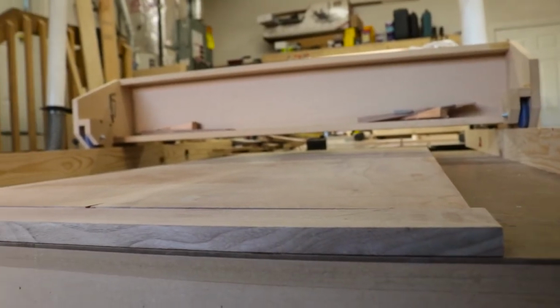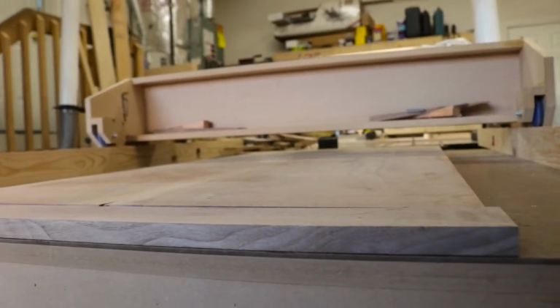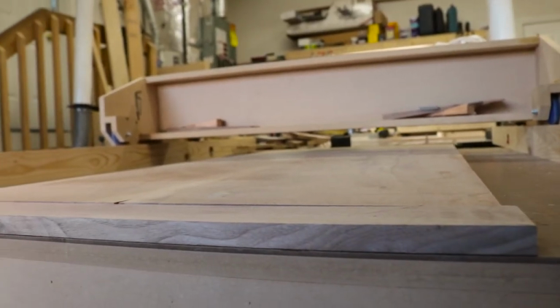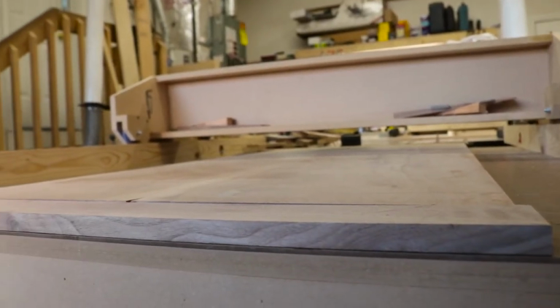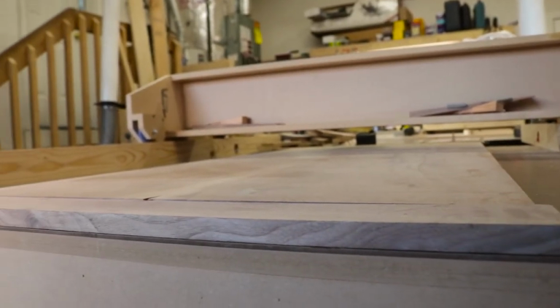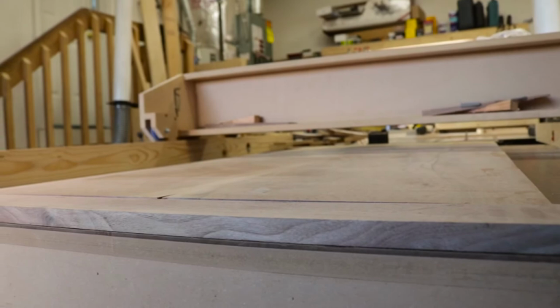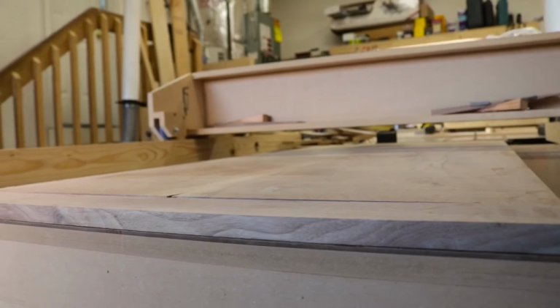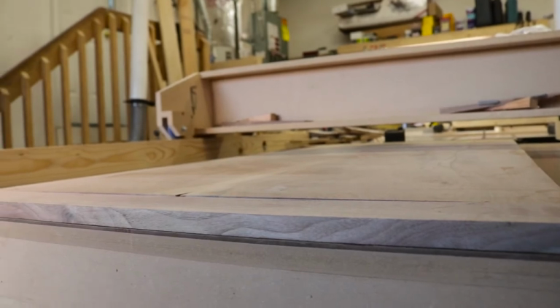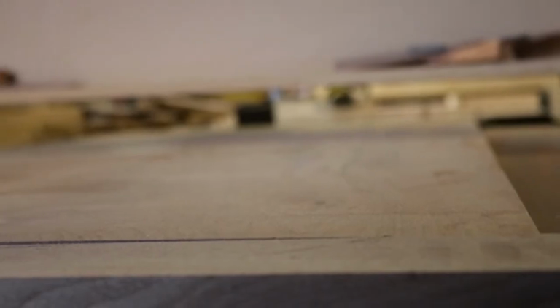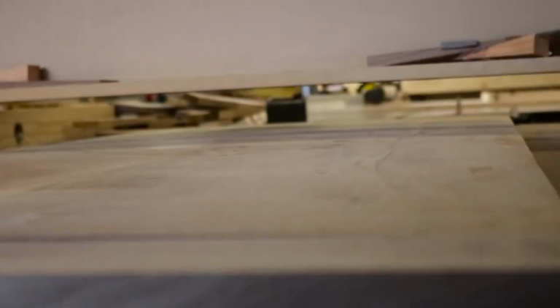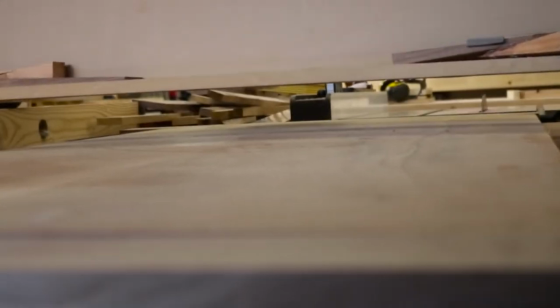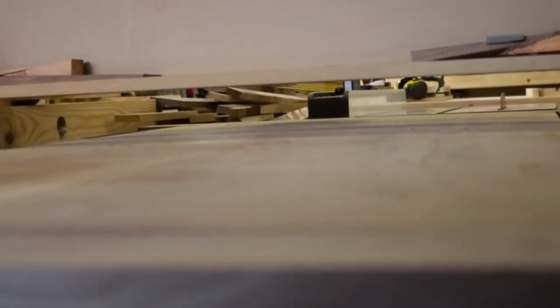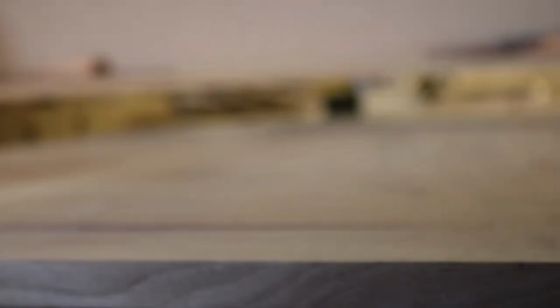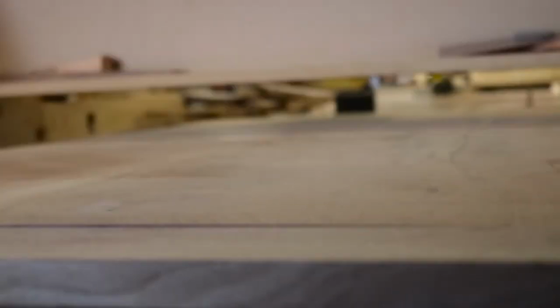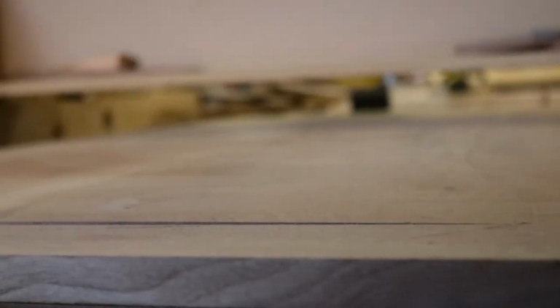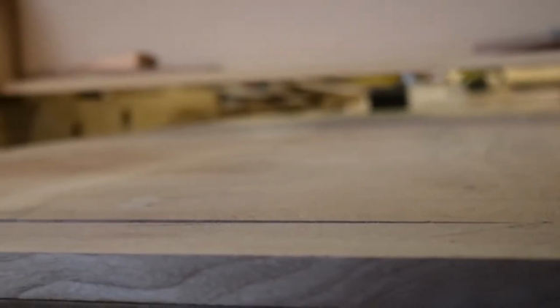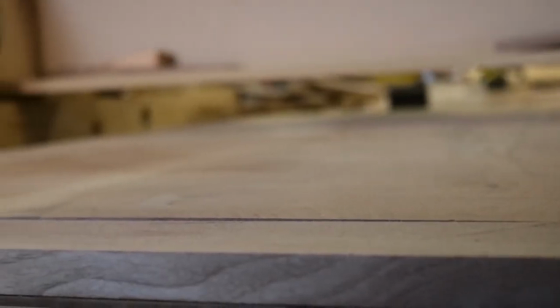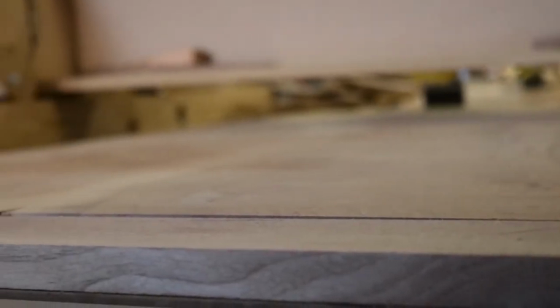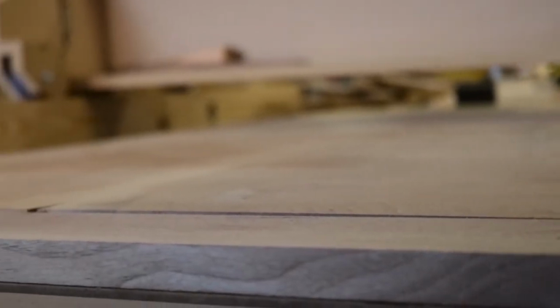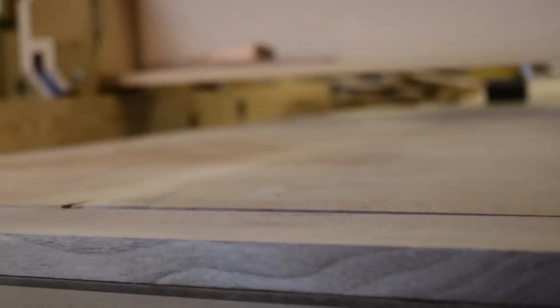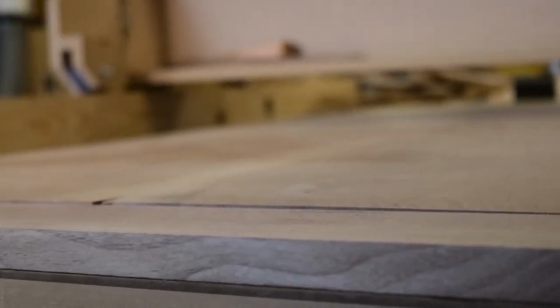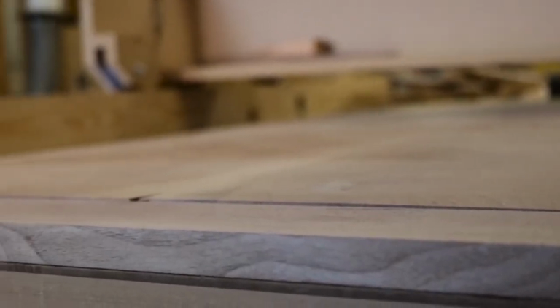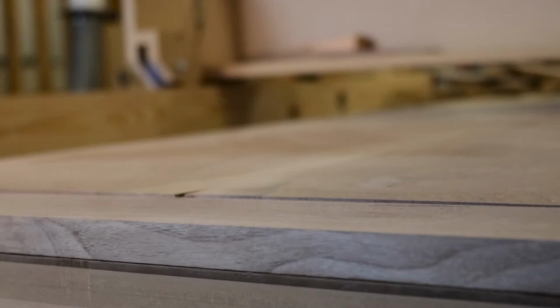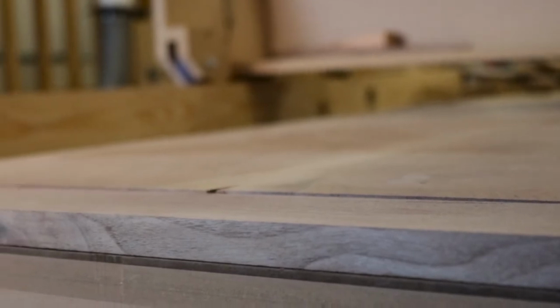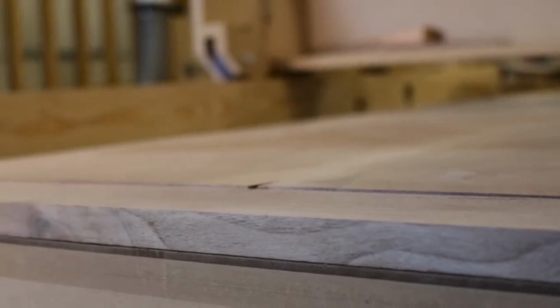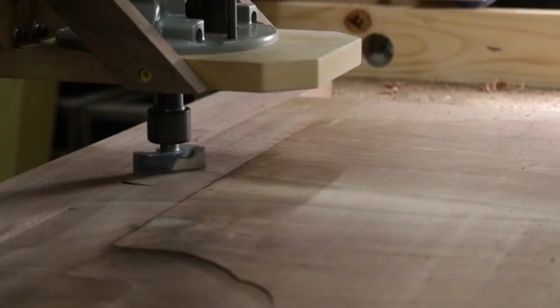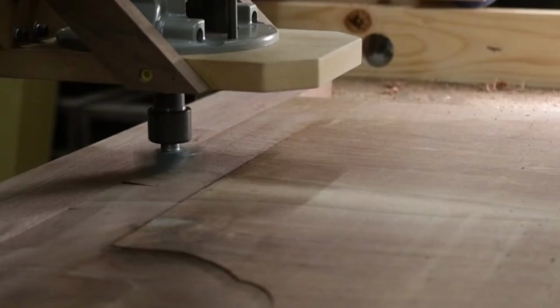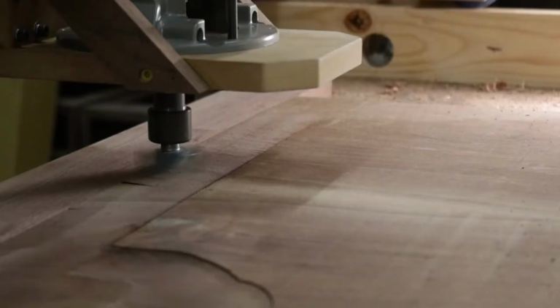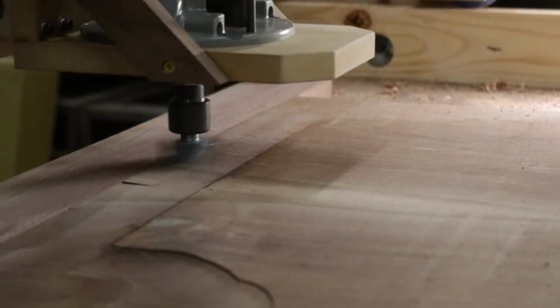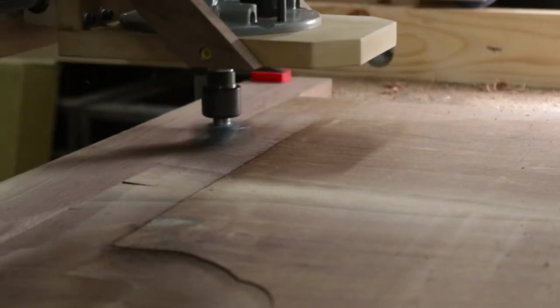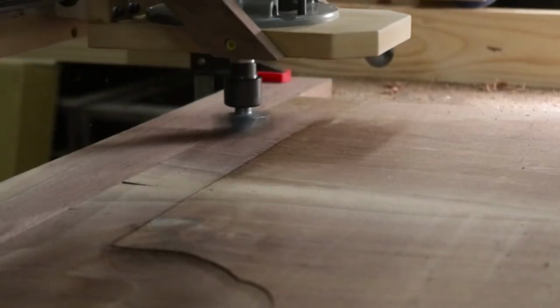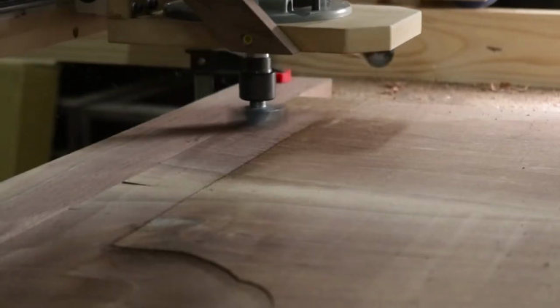Because it took so long to glue it up. And then I've had the boards — there's a good cup to them, so I actually used my flattening jig to take care of that.